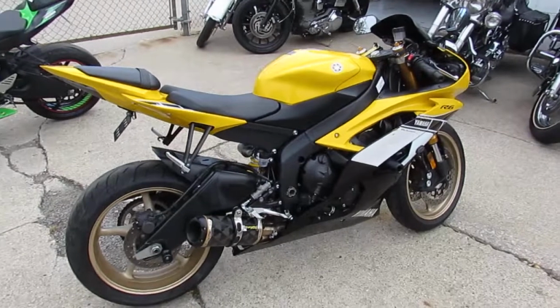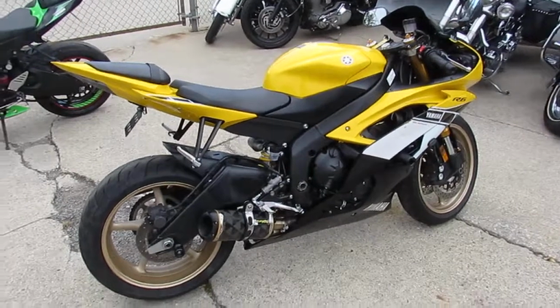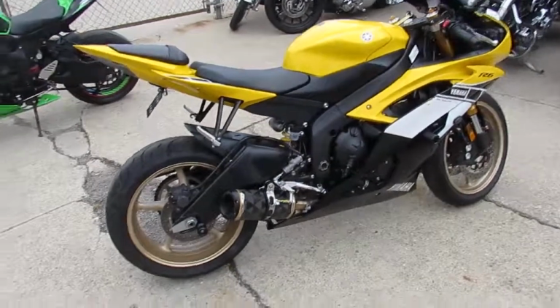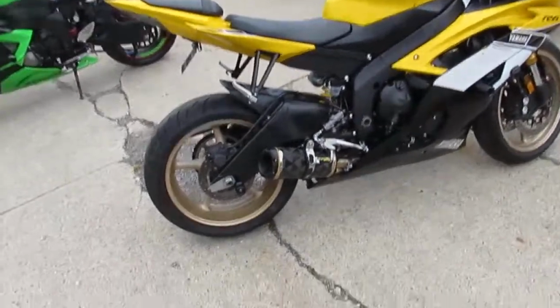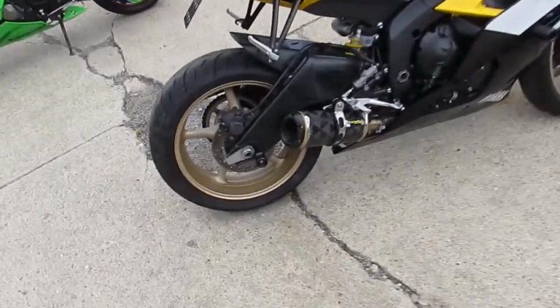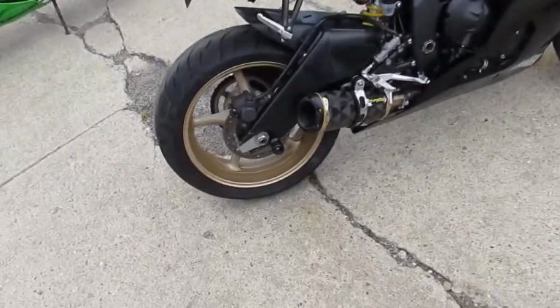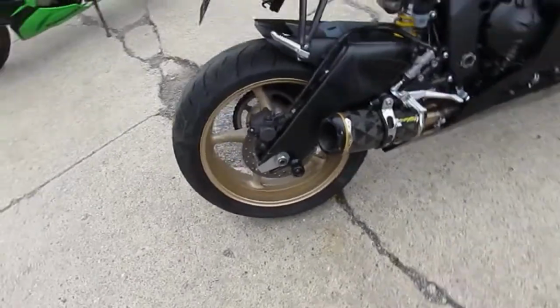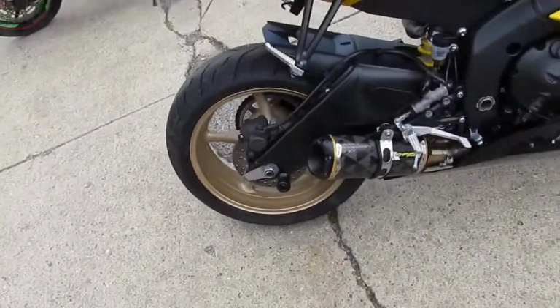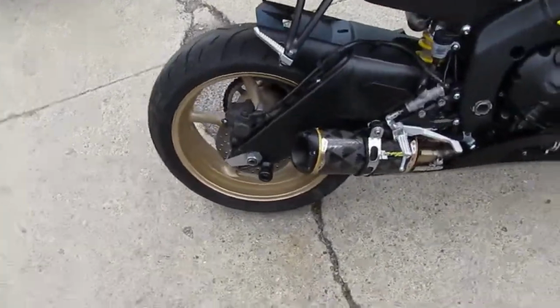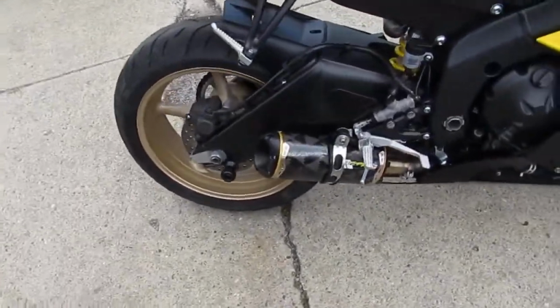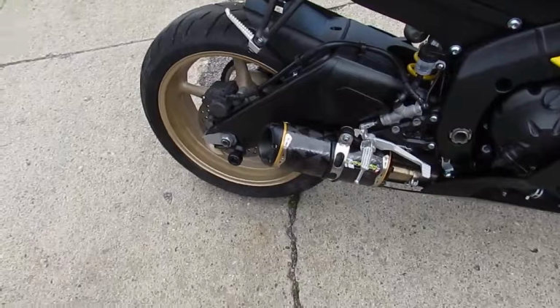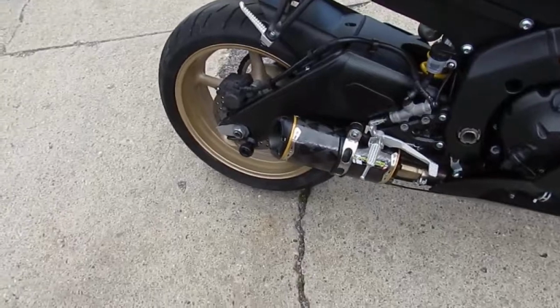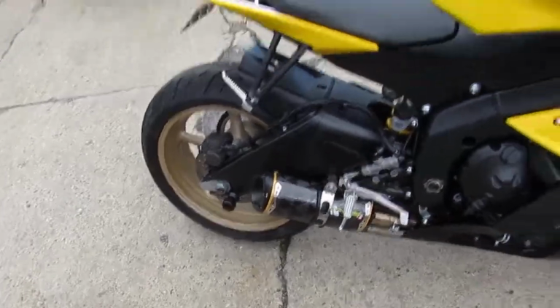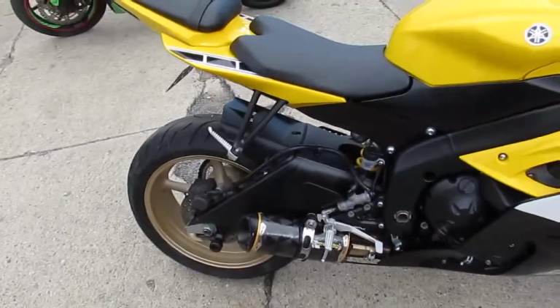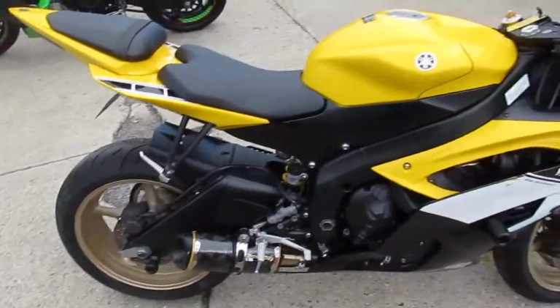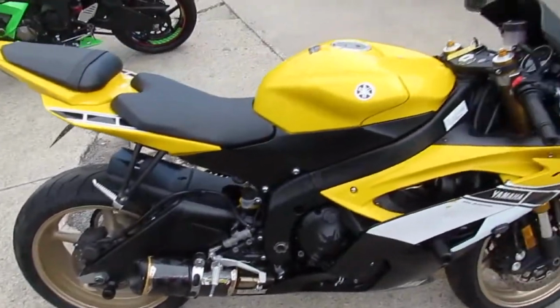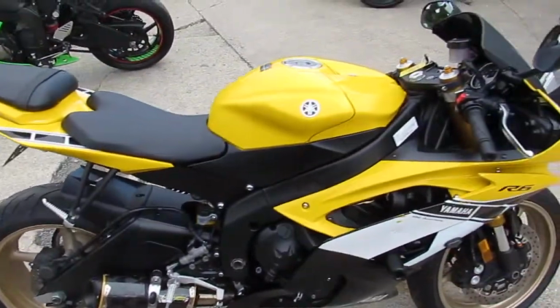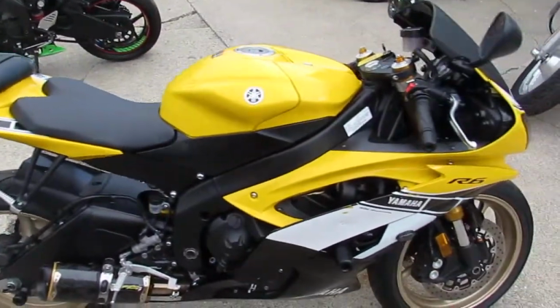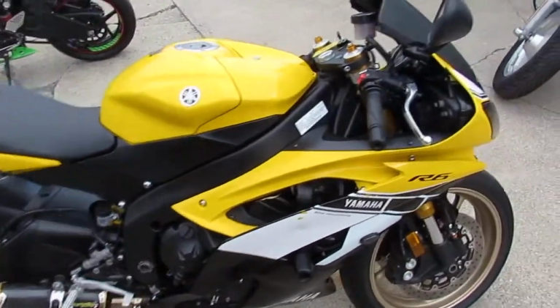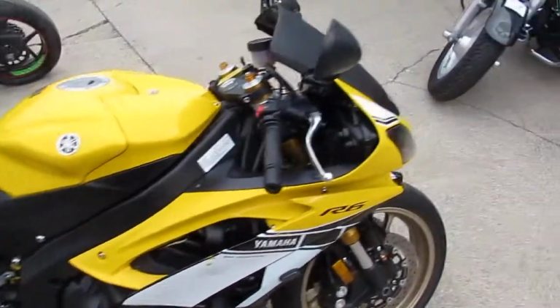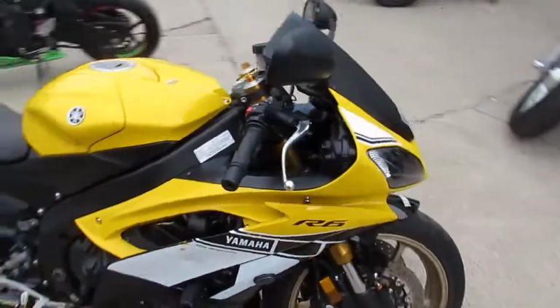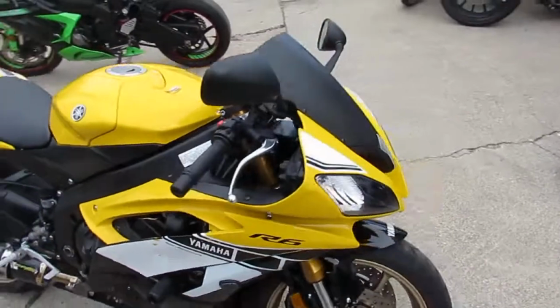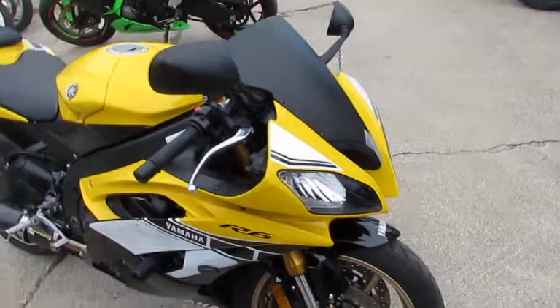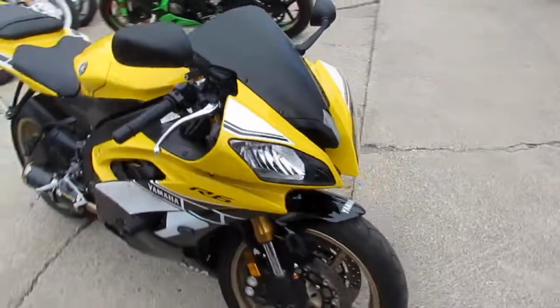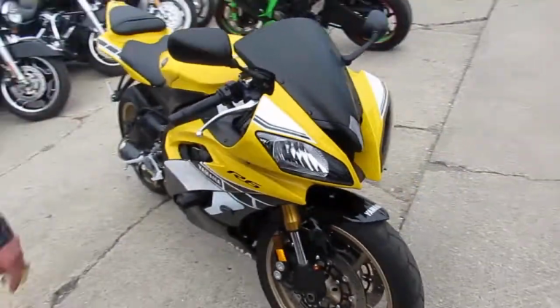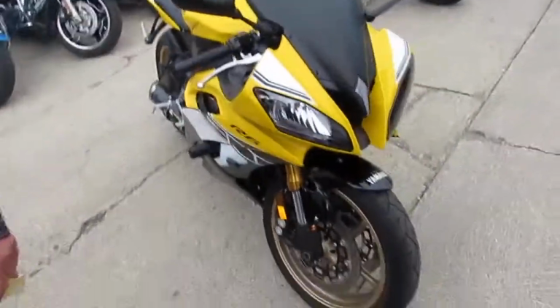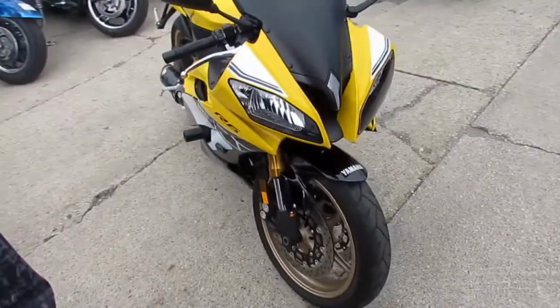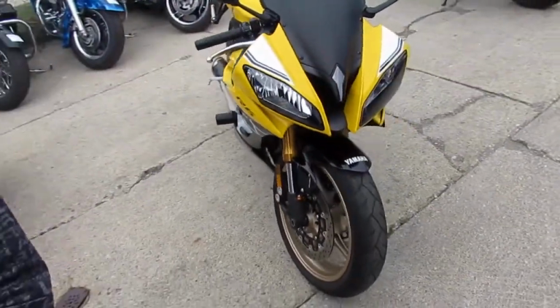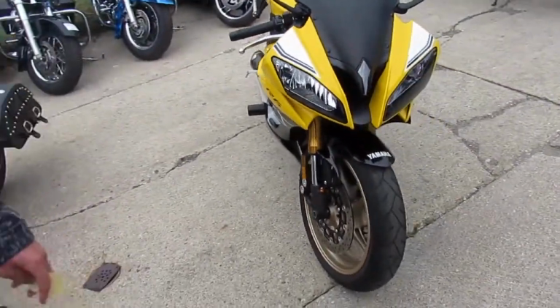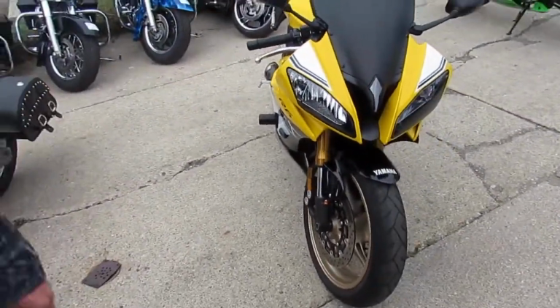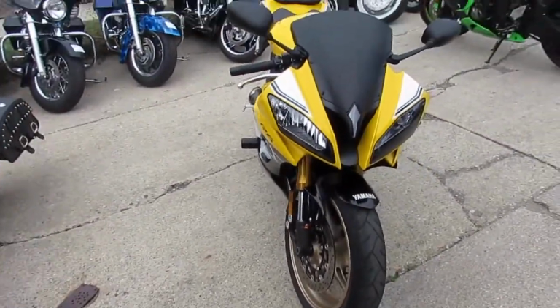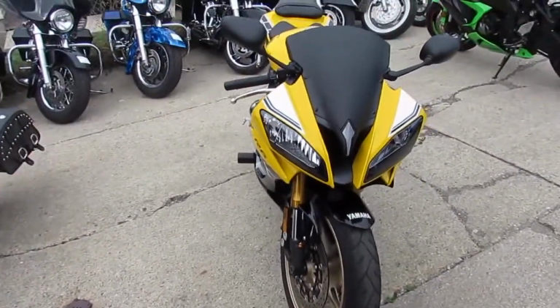Hey guys, it's Approval Power Sports. This is Used Sport Bike Capital. We got over 500 used bikes in our showroom. One we're doing a video on. This is a cool bike — it's a 2016 Yamaha R6 60th Anniversary Edition.